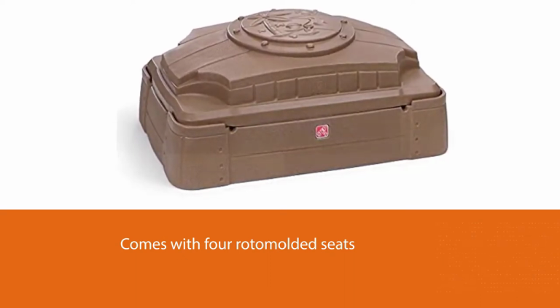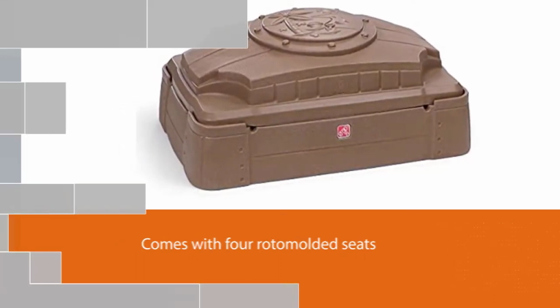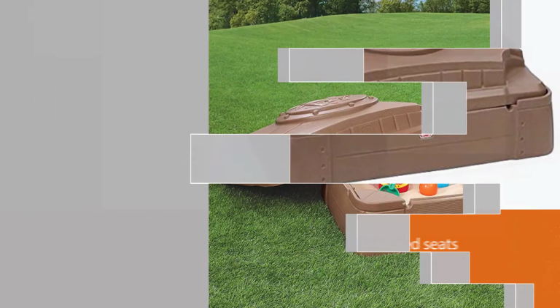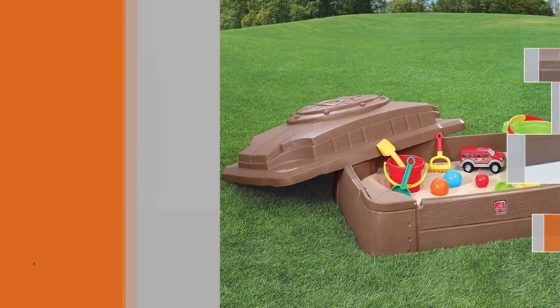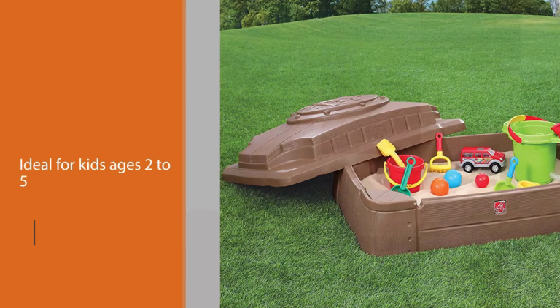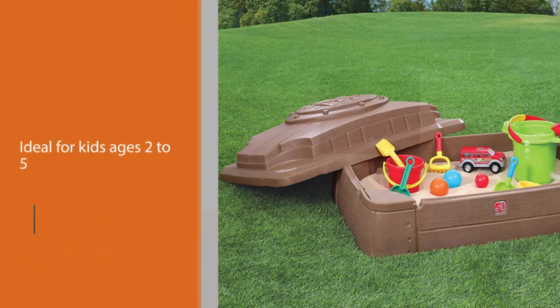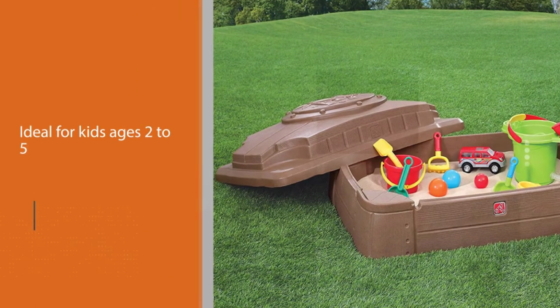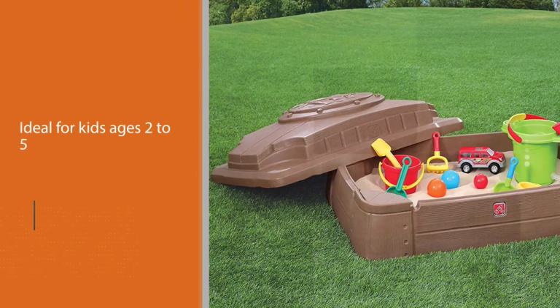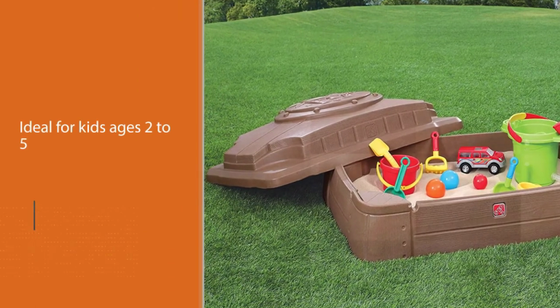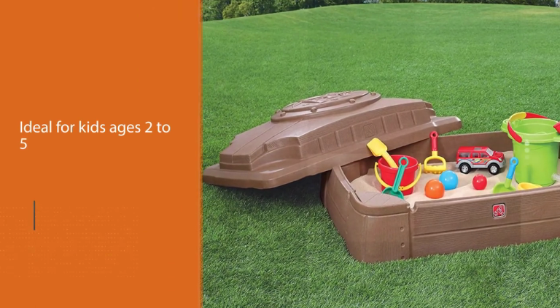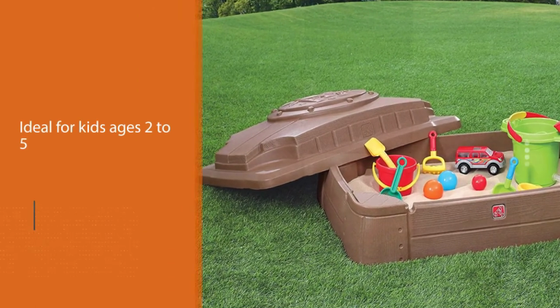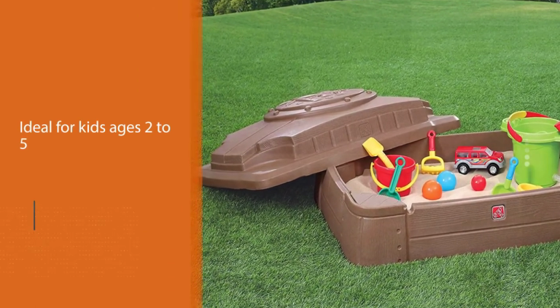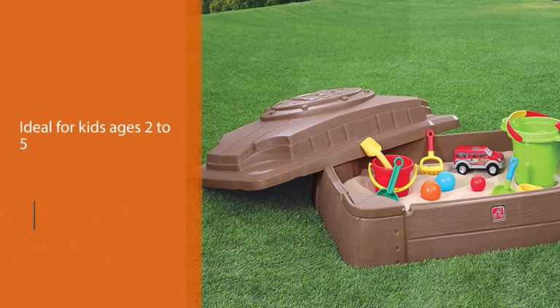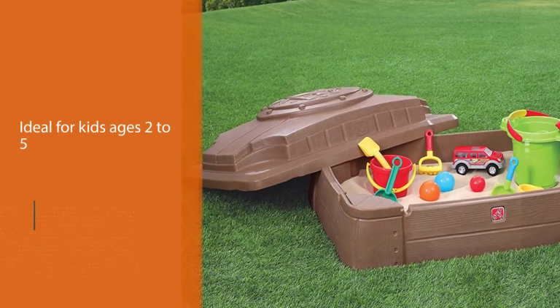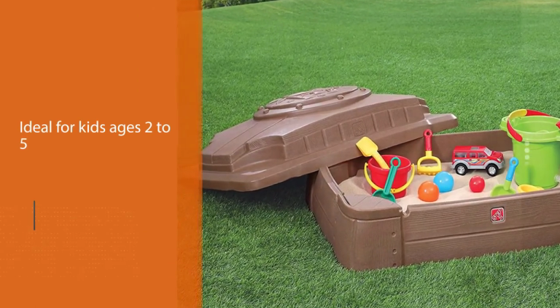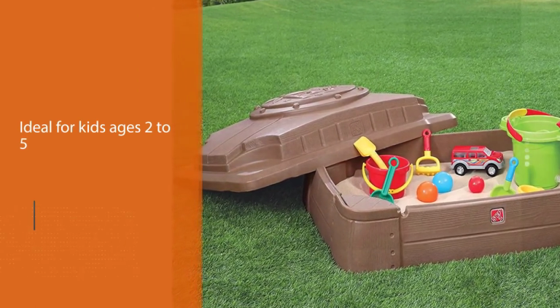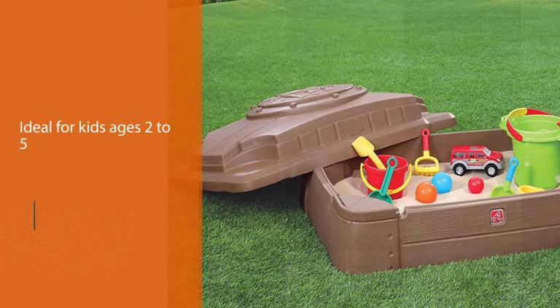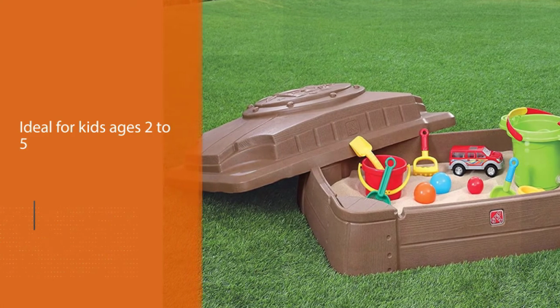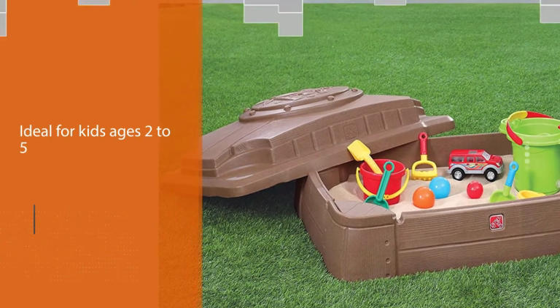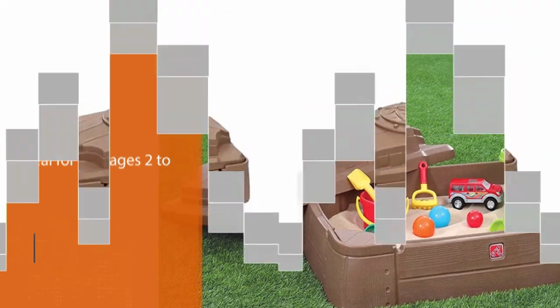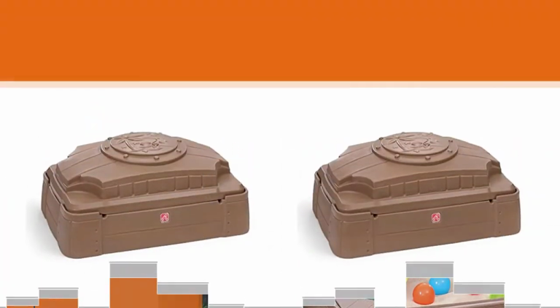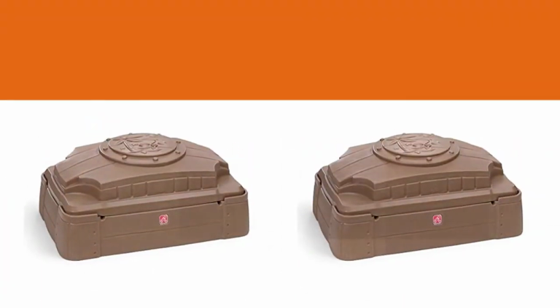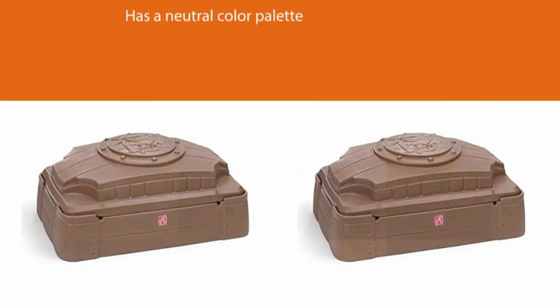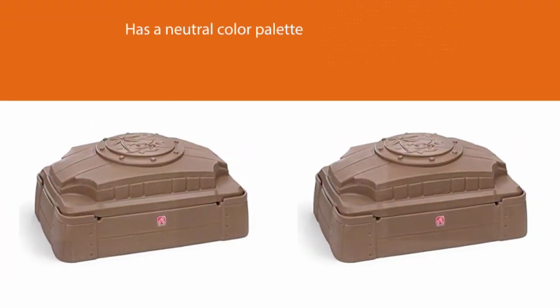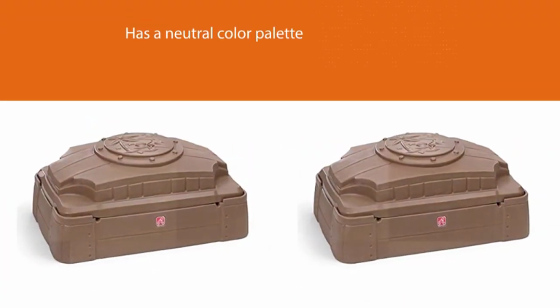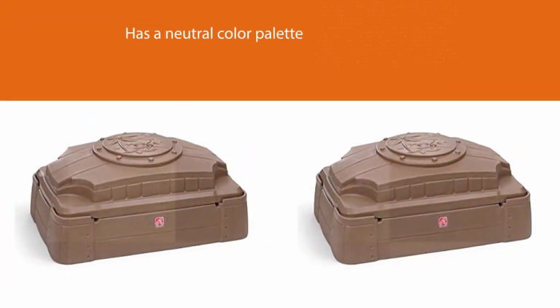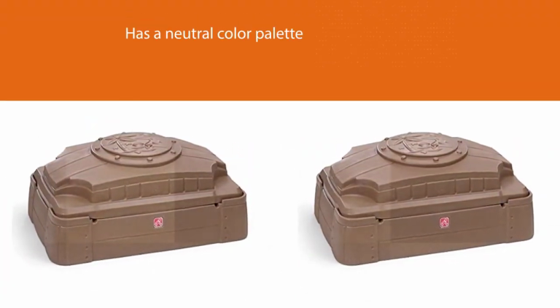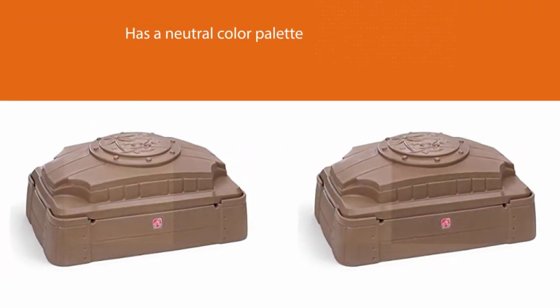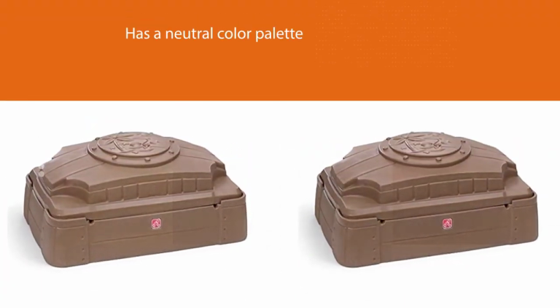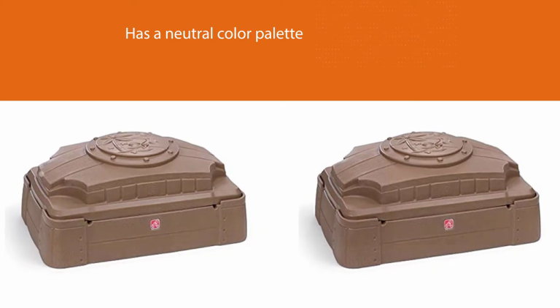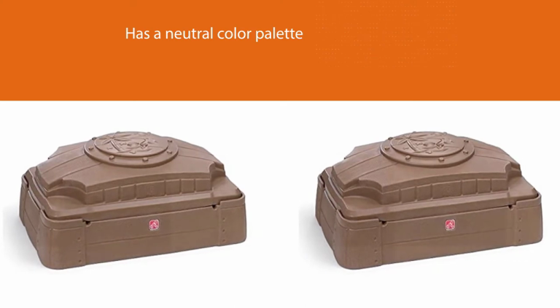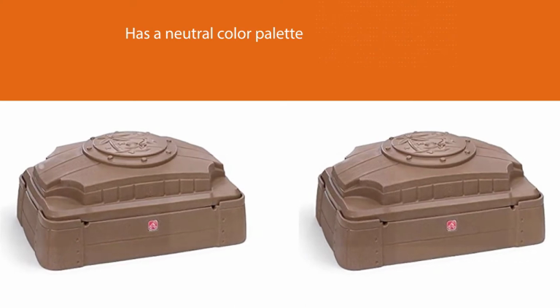This compact sandbox is ideal for kids ages two to five. The plastic box has a neutral color palette and won't look like an eyesore in the yard. An included cover keeps the sand safe from unwanted debris when playtime is over.